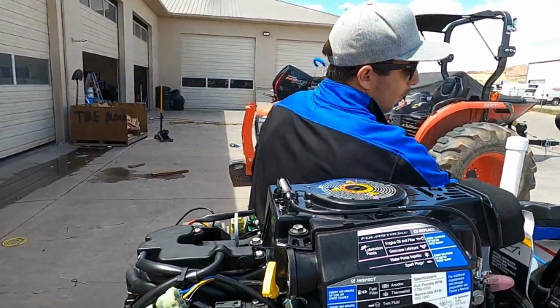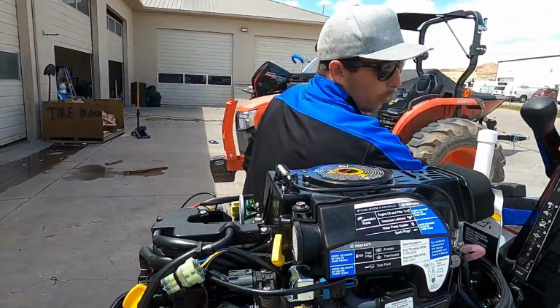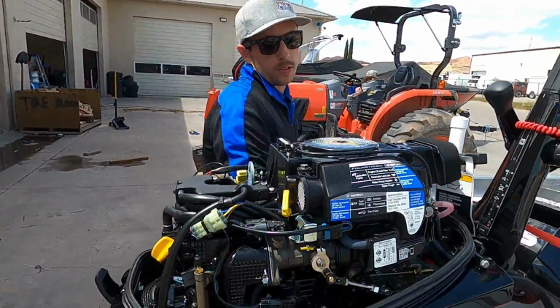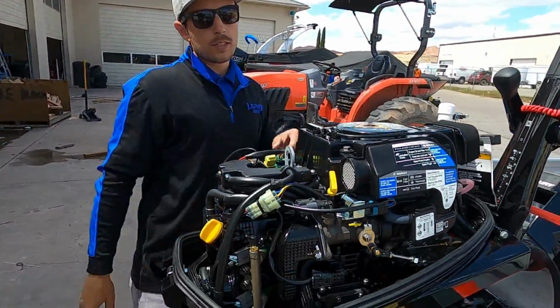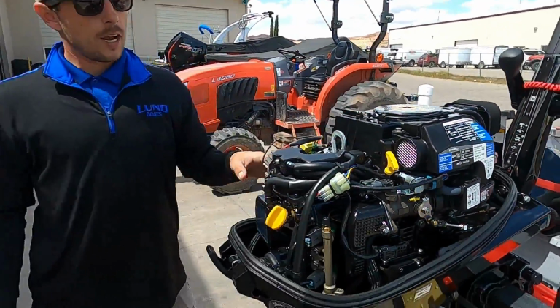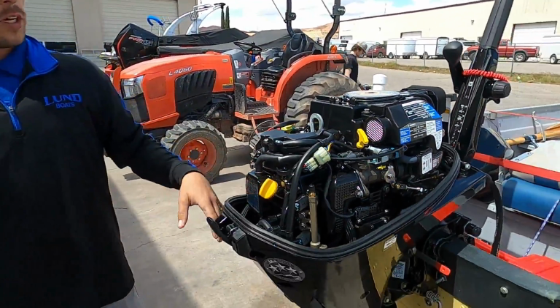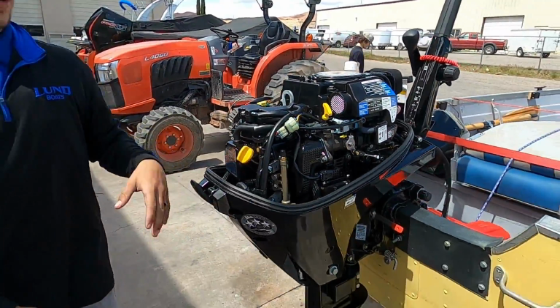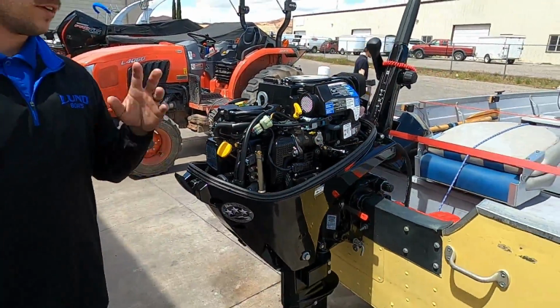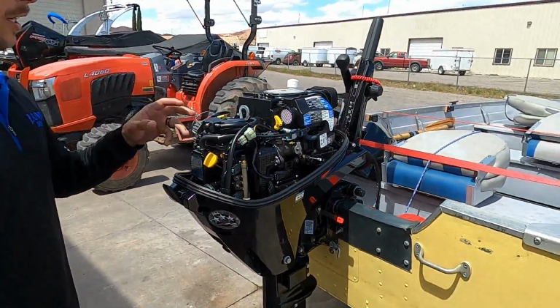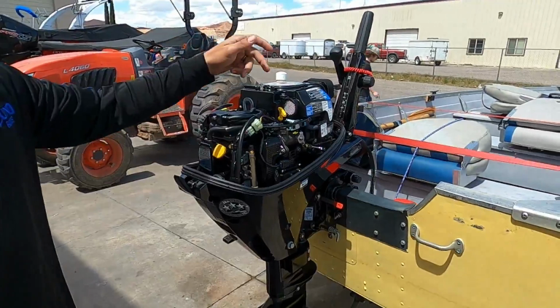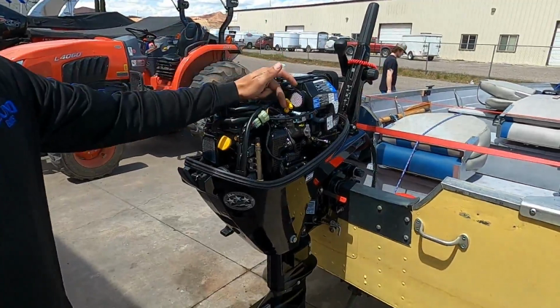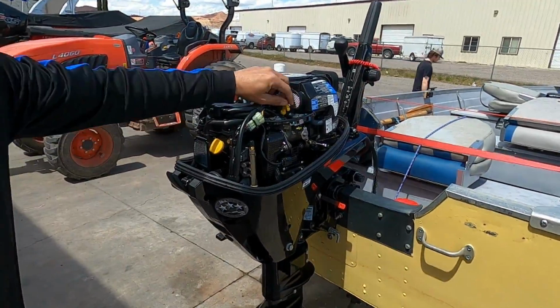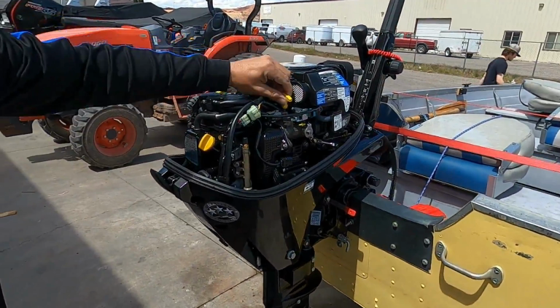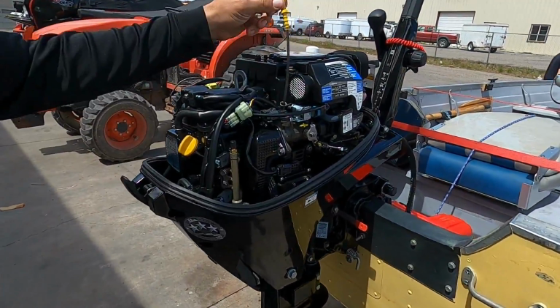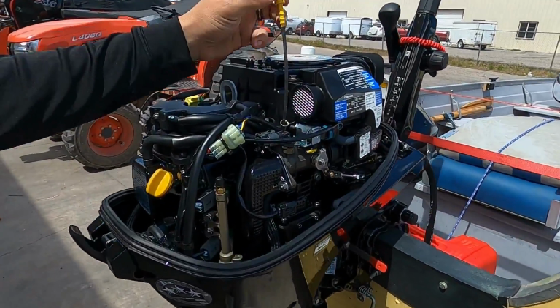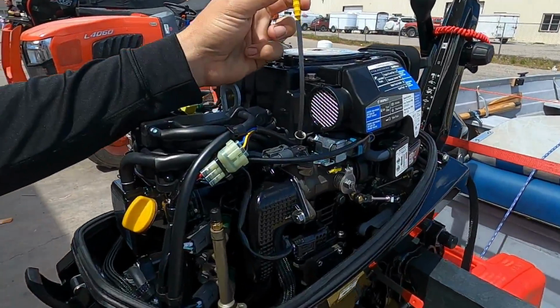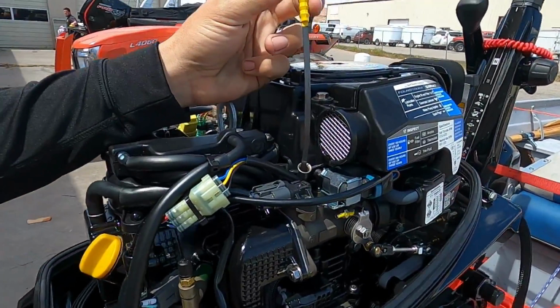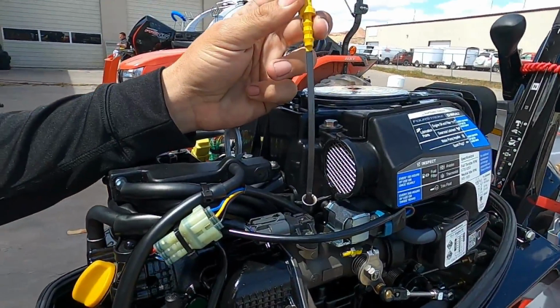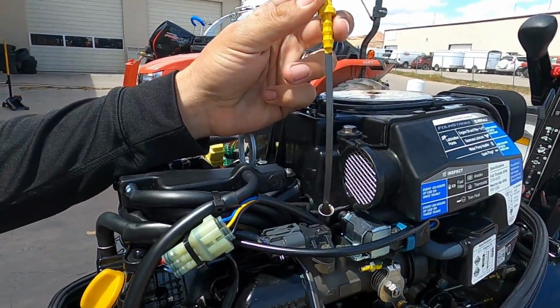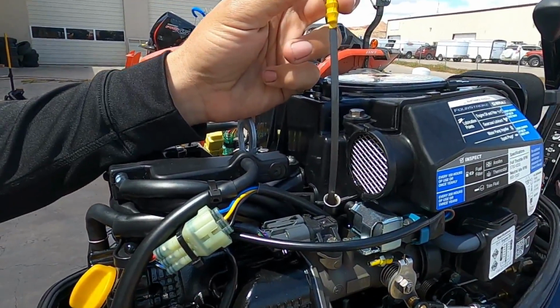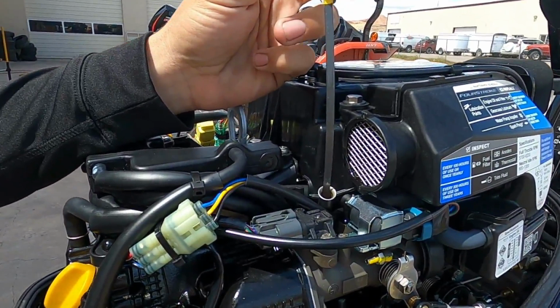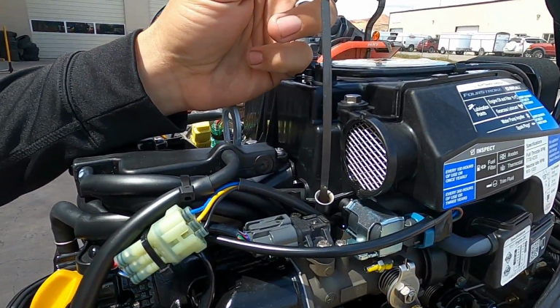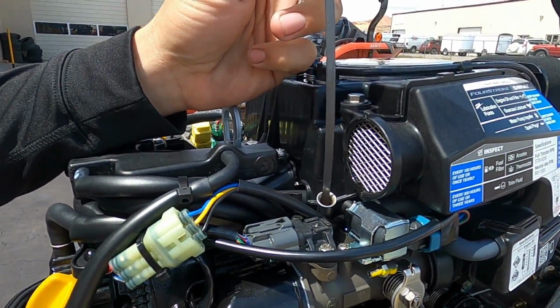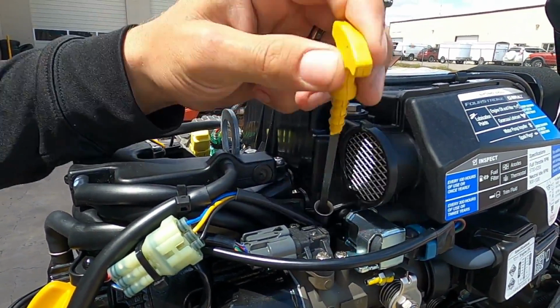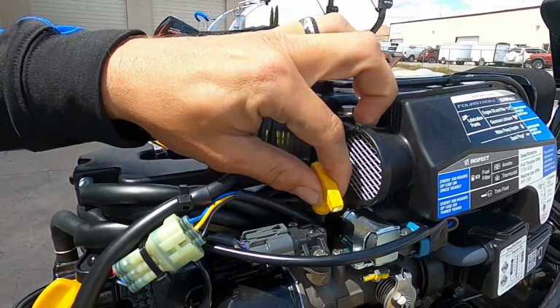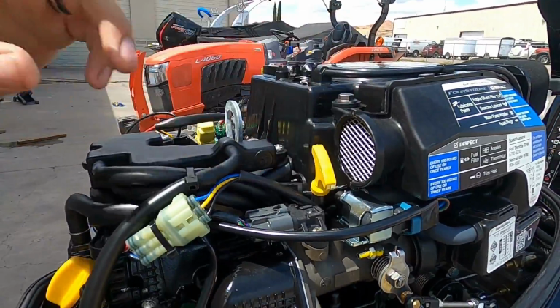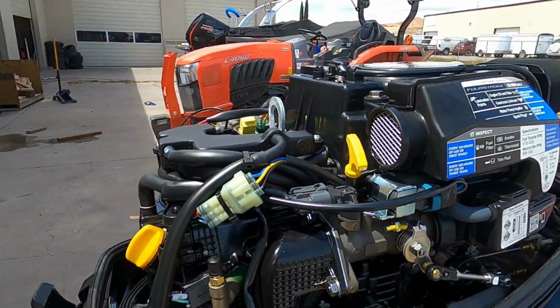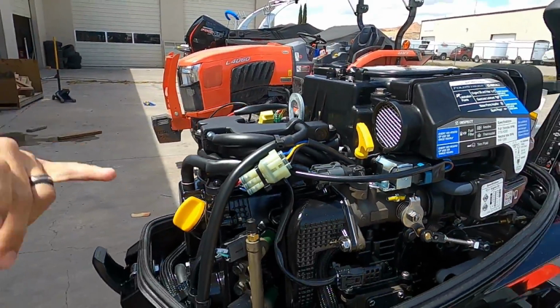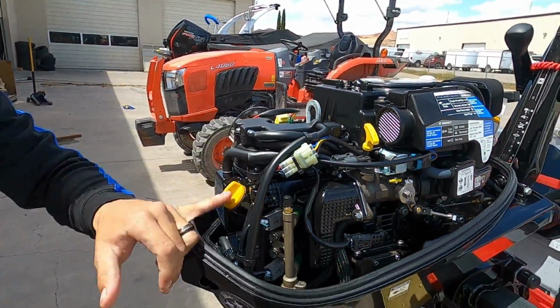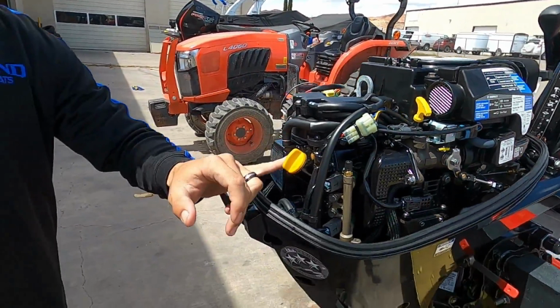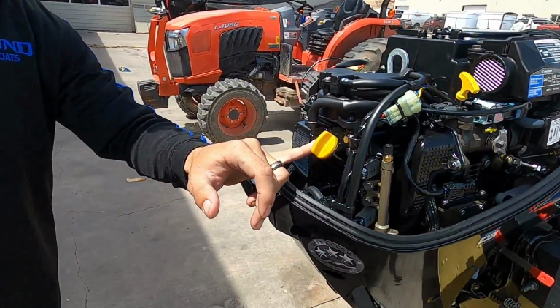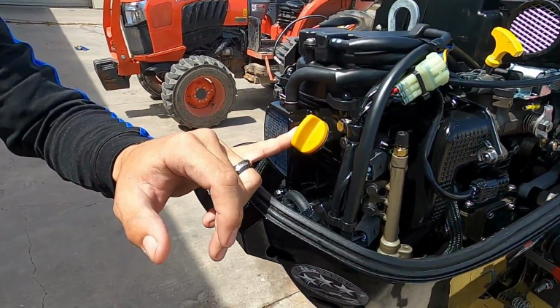Going over the service on this outboard: to check your oil level would be right here at this dipstick. It holds about one quart of Mercury 10w30 oil. To add oil to it will be right here.